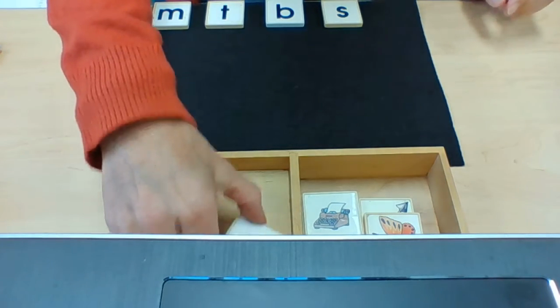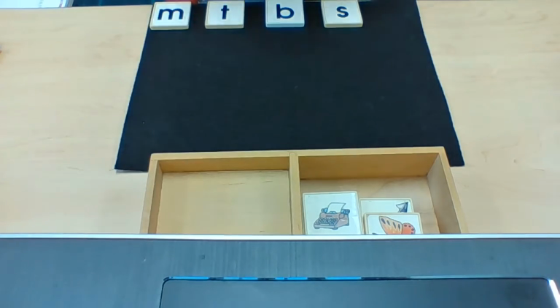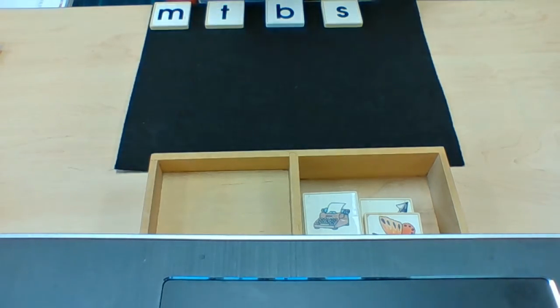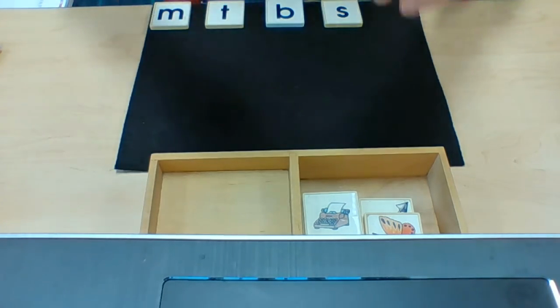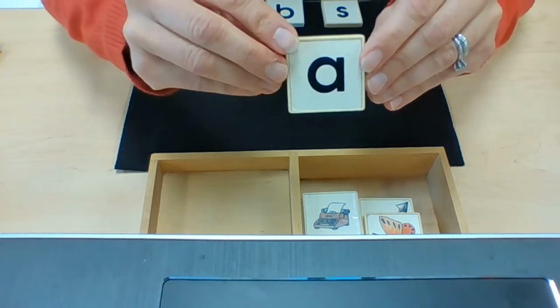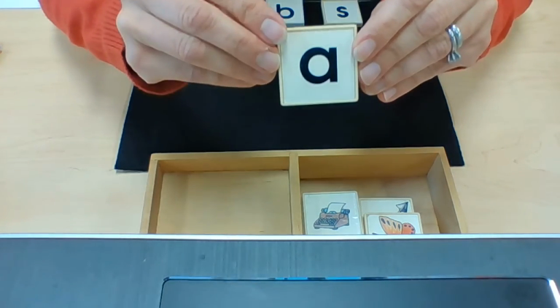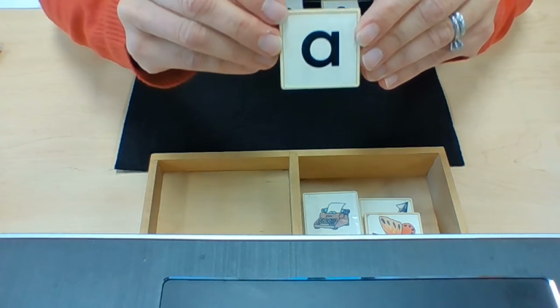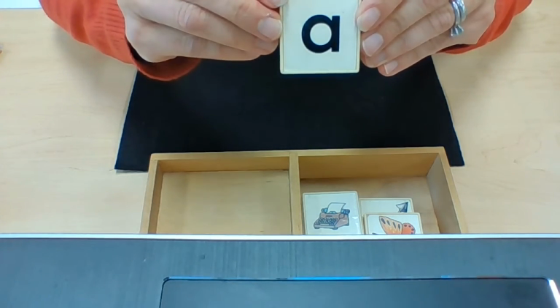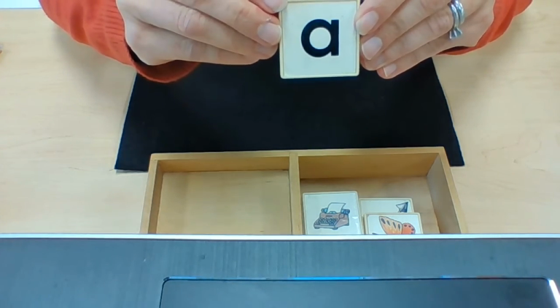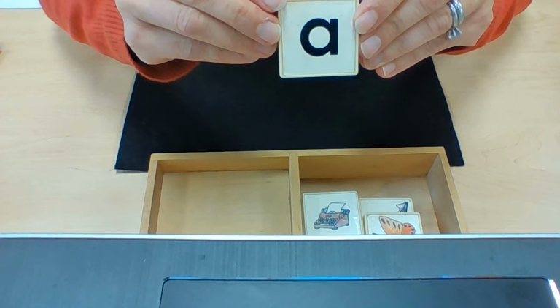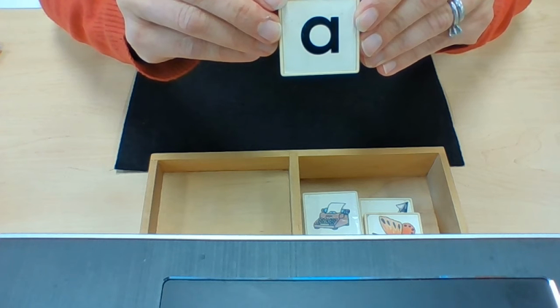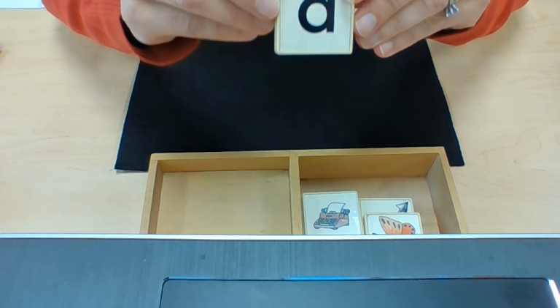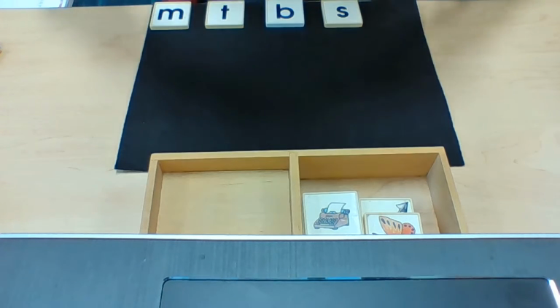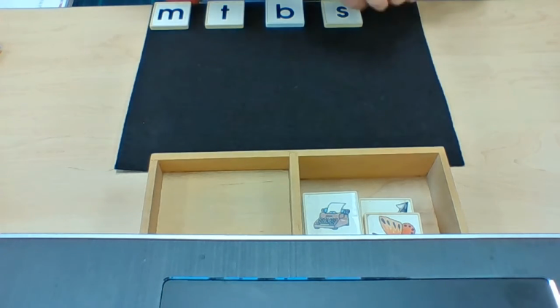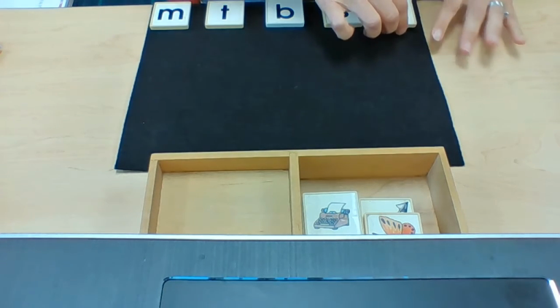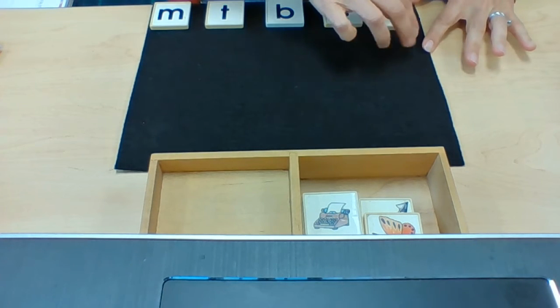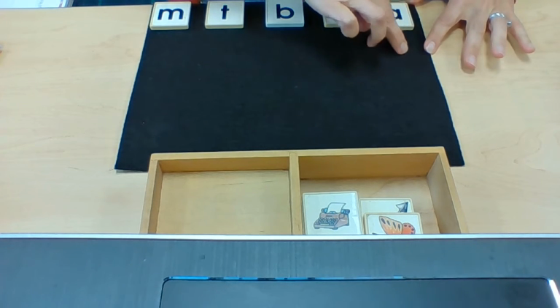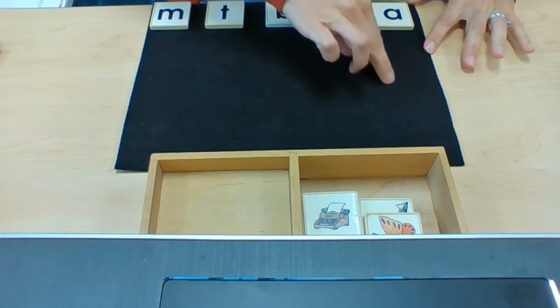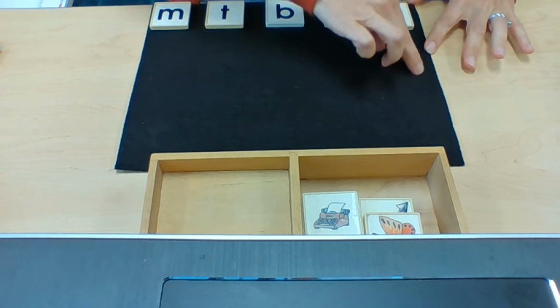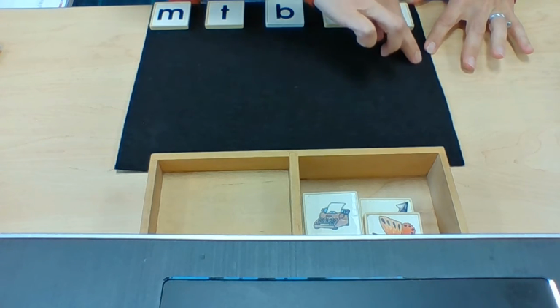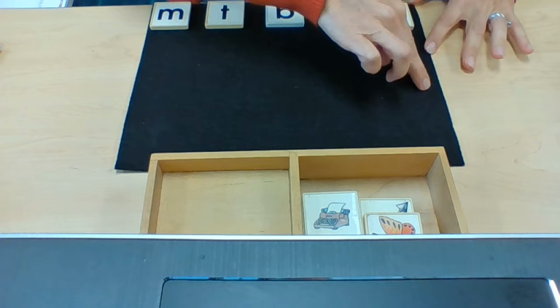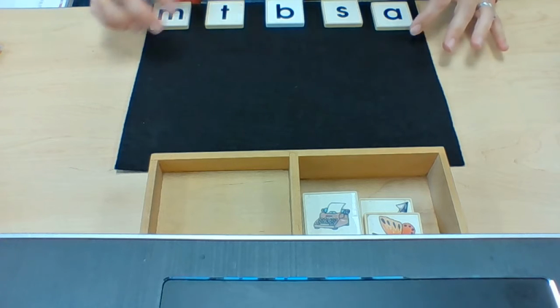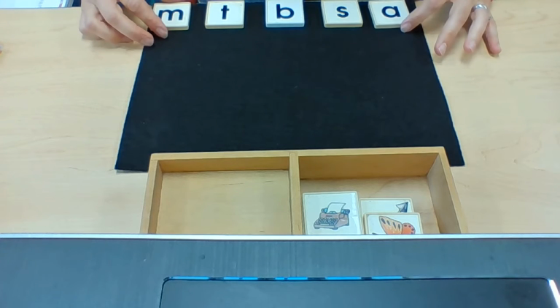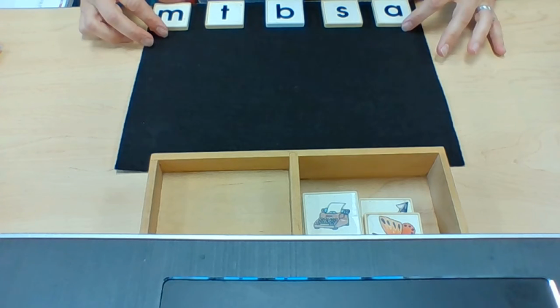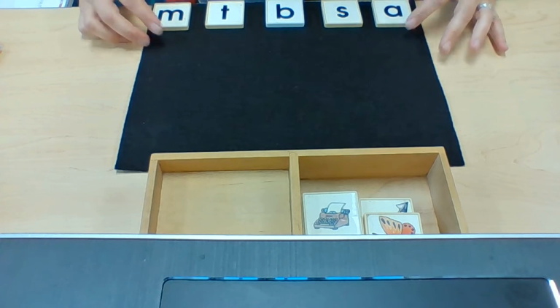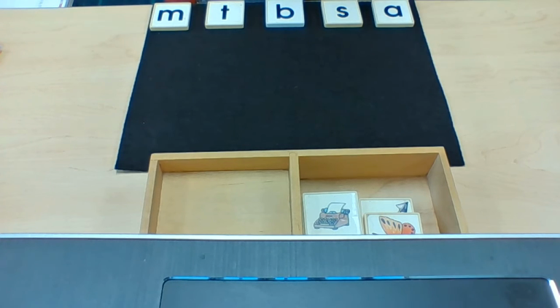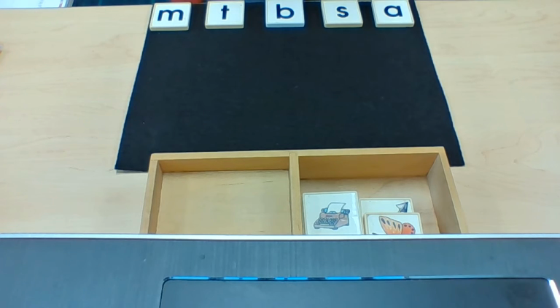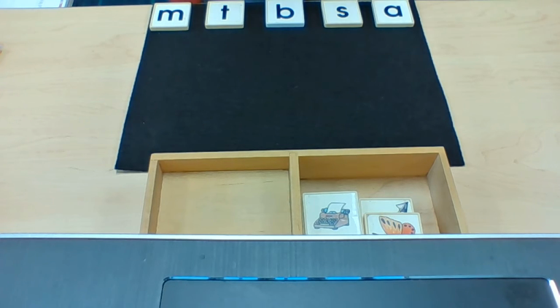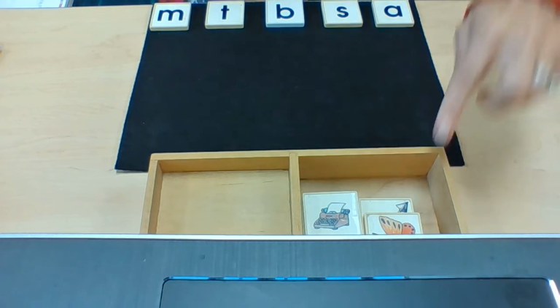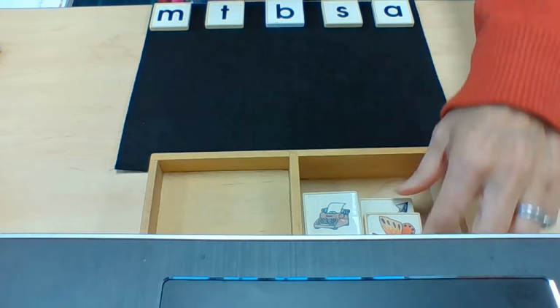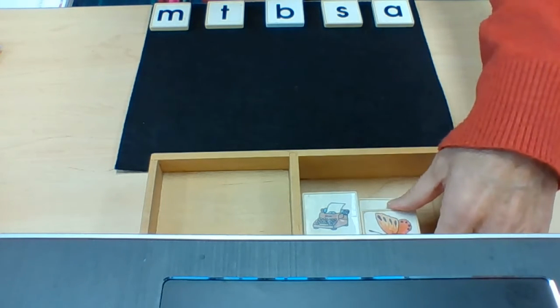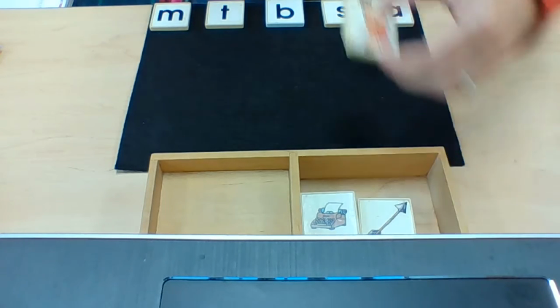We have learned this sound together, and this is the sound: Ah. On this side we have pictures.